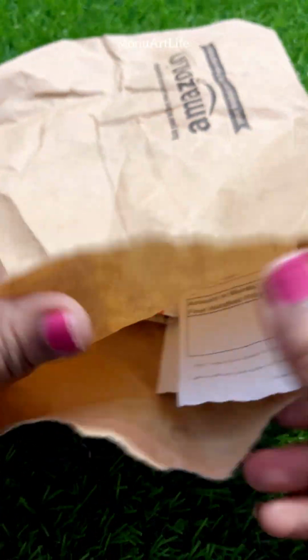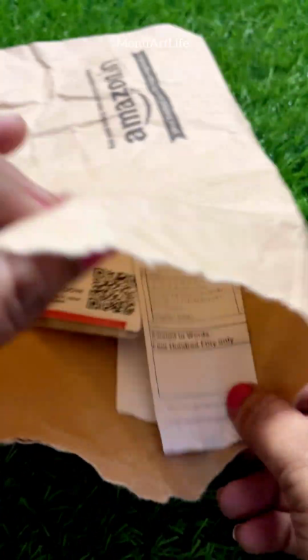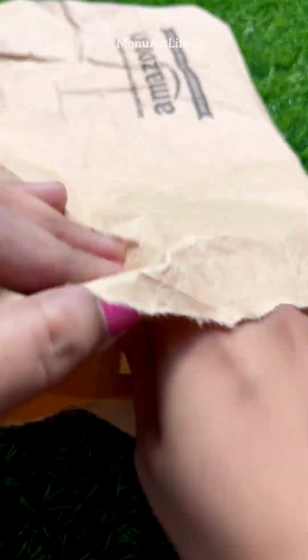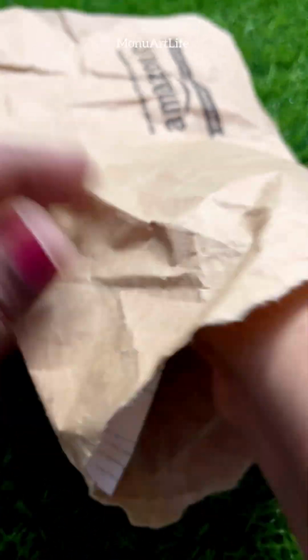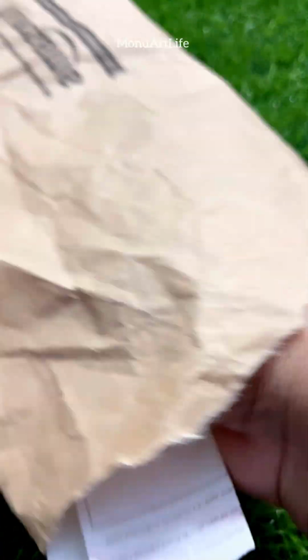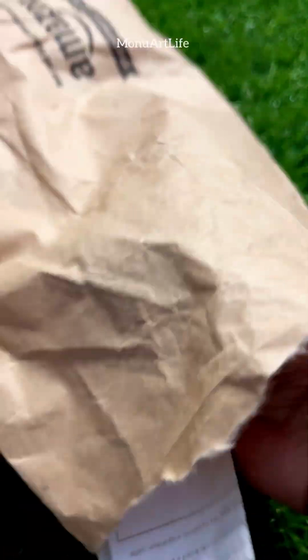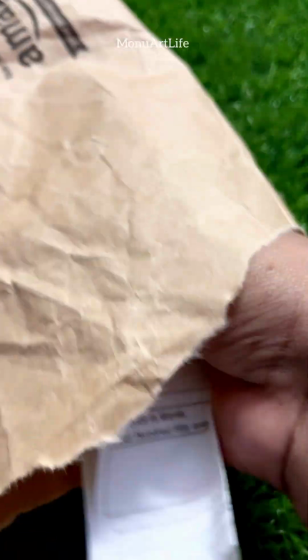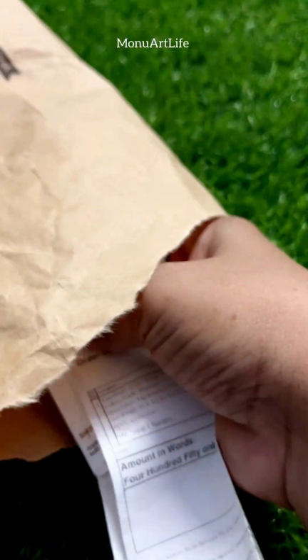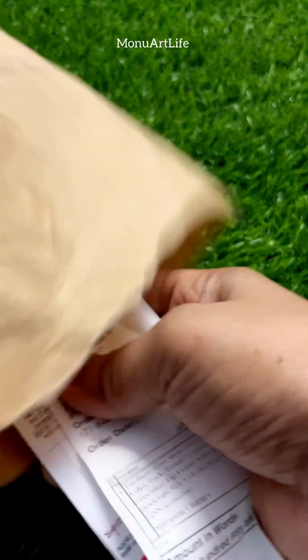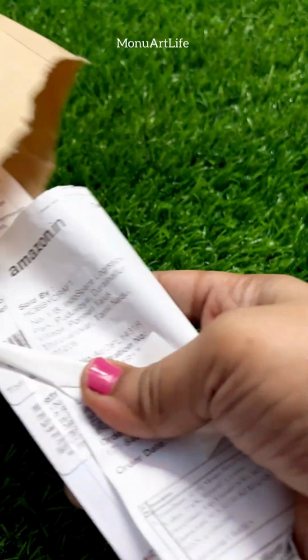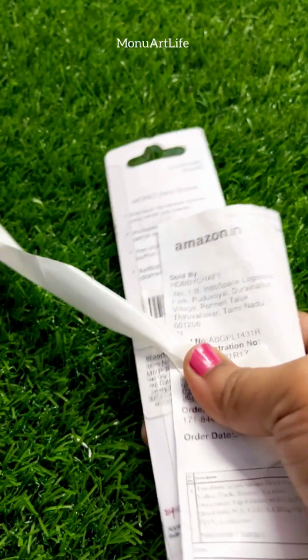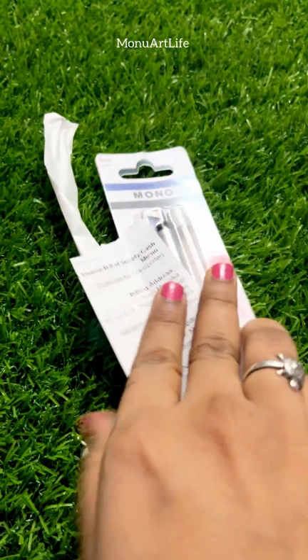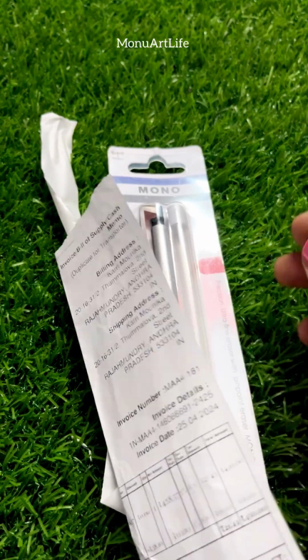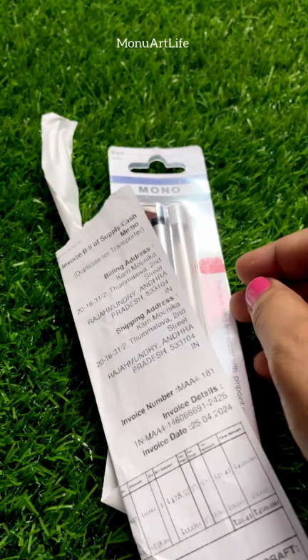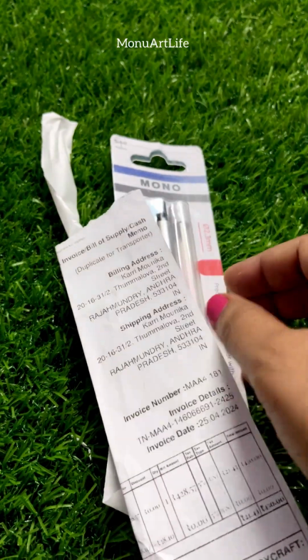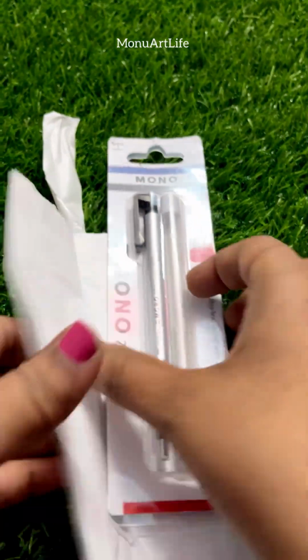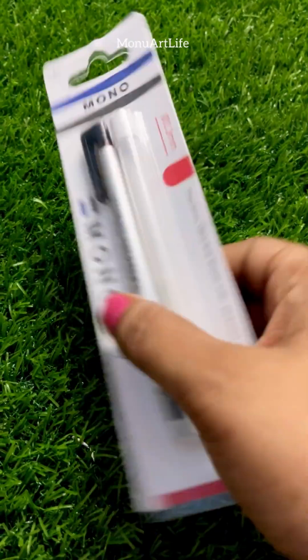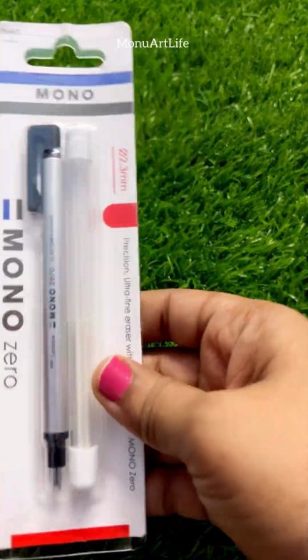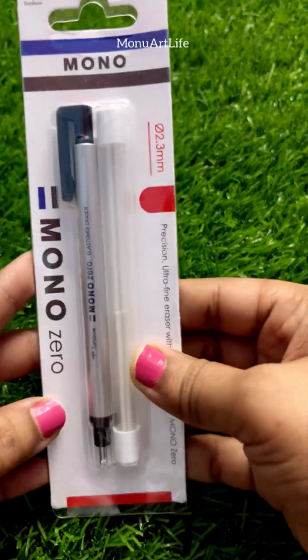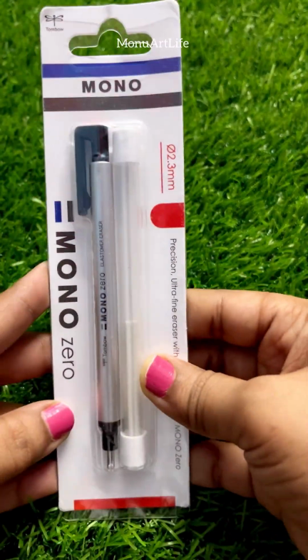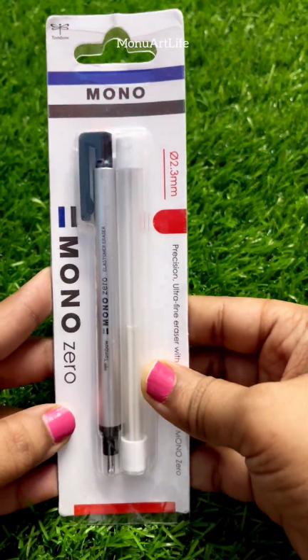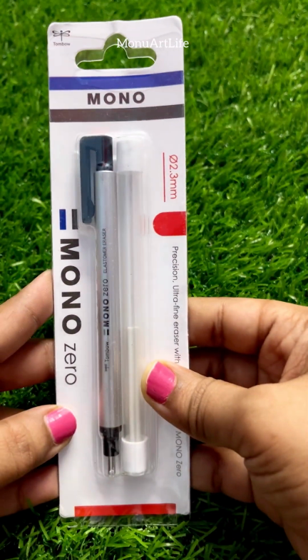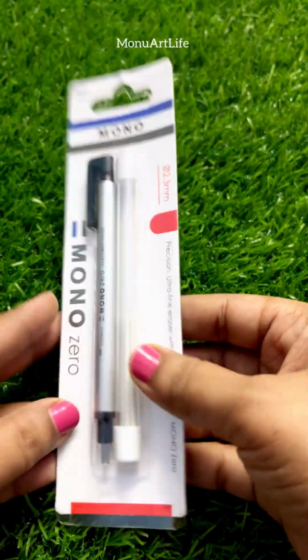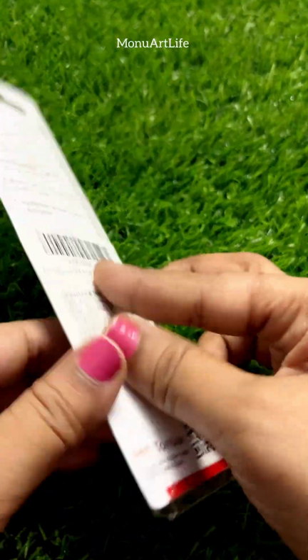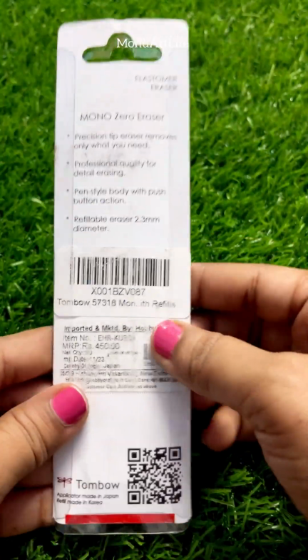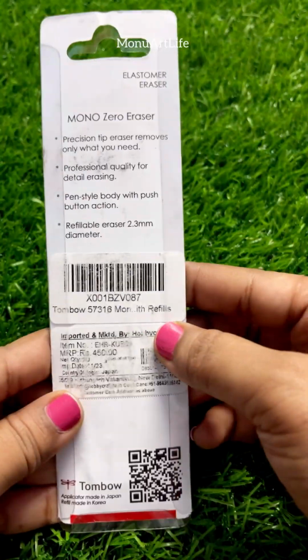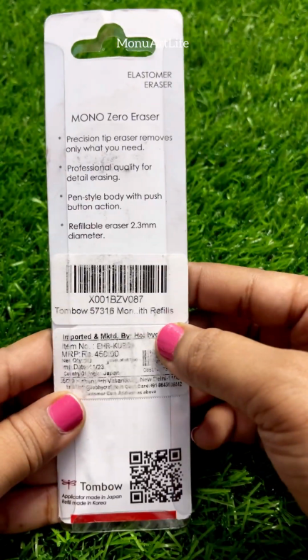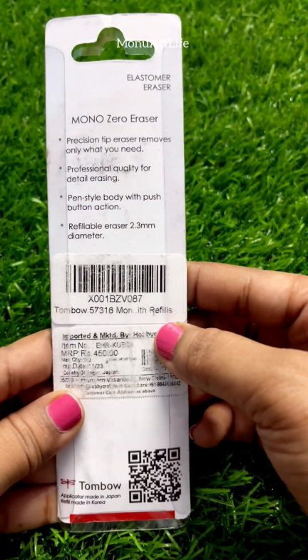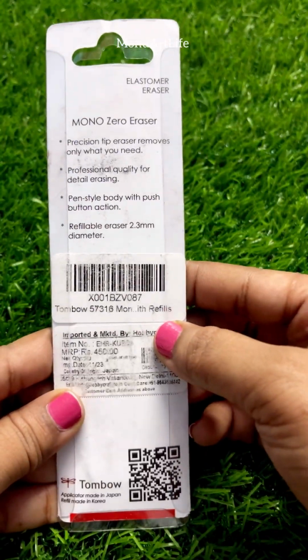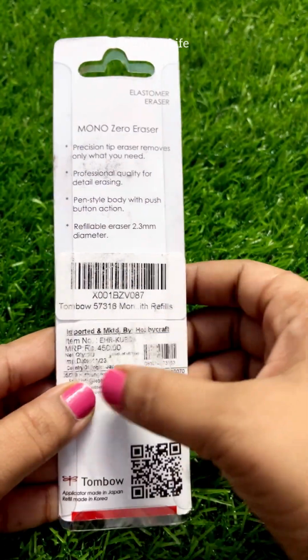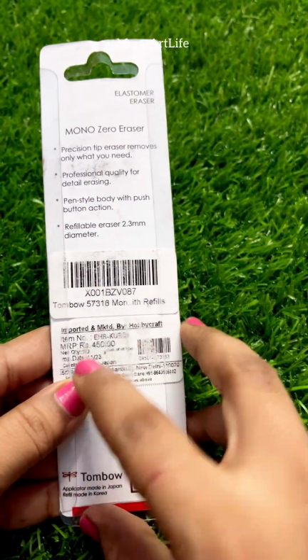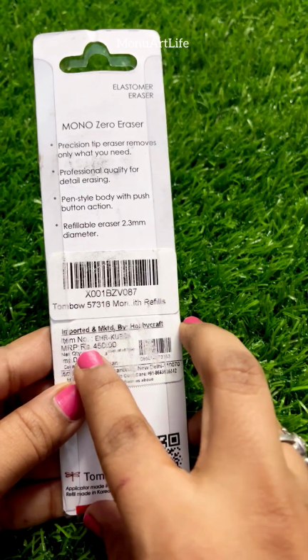In the first packet, there is a Mono Tombow Eraser. The cost is $4.50.